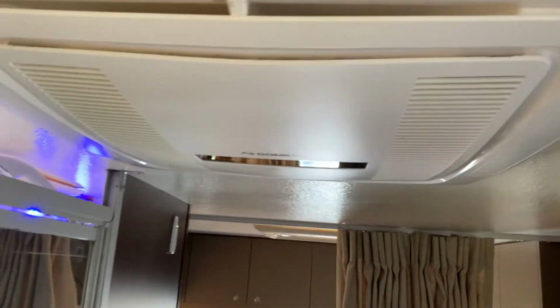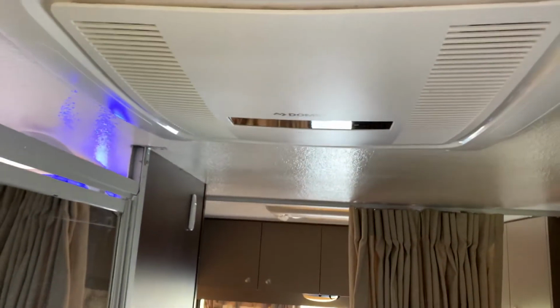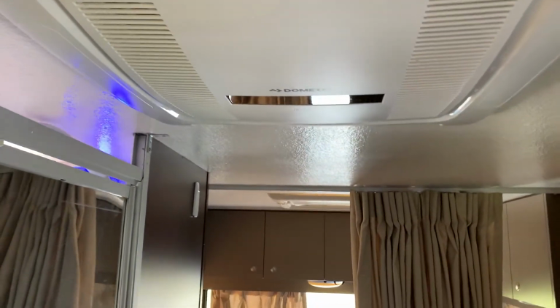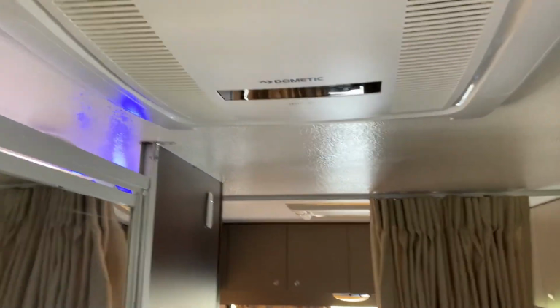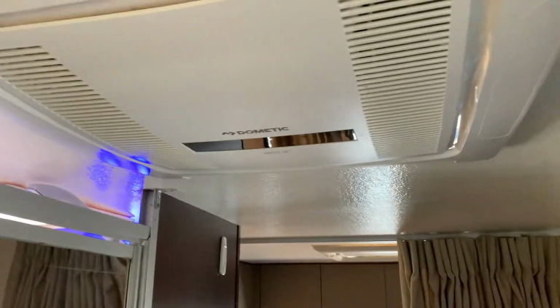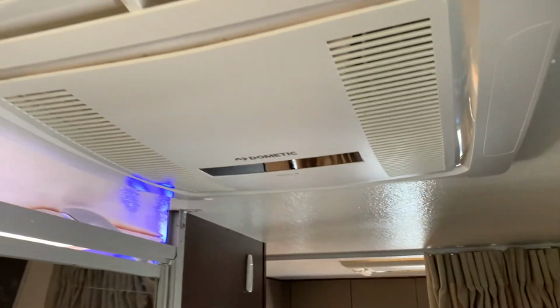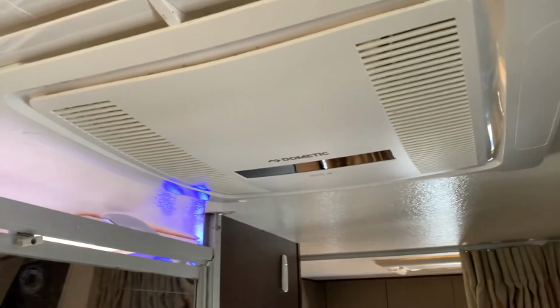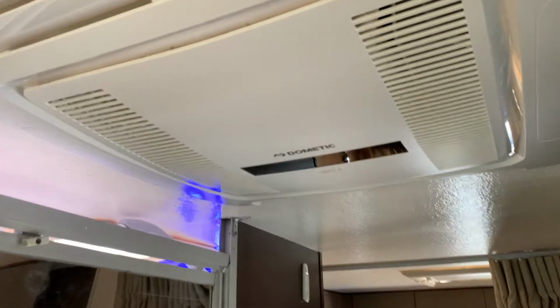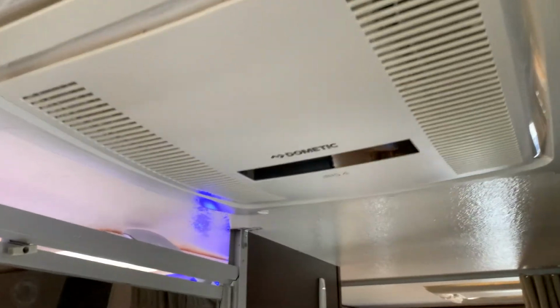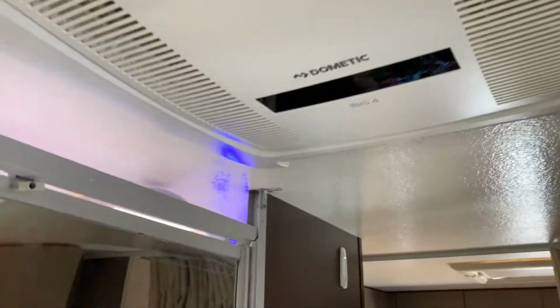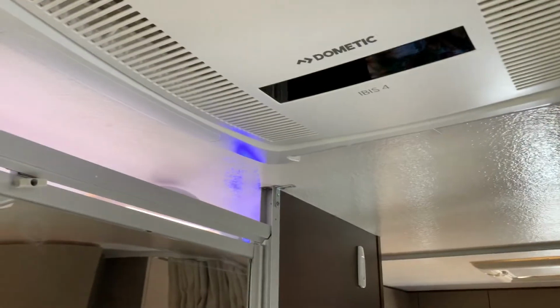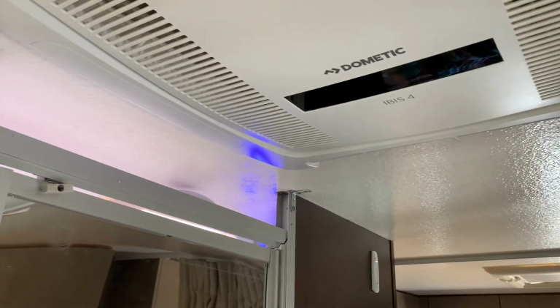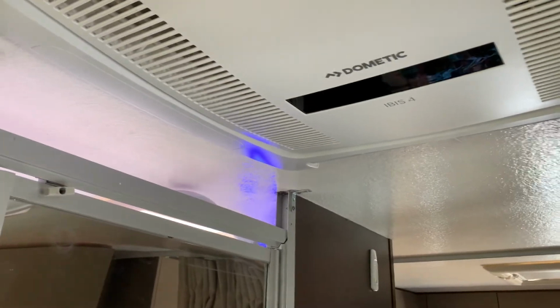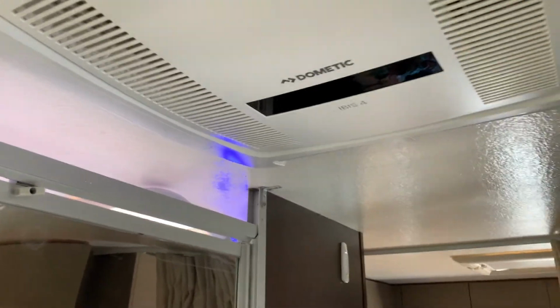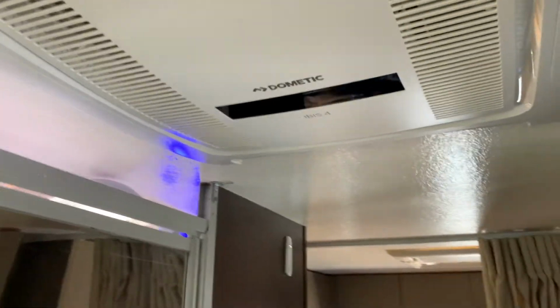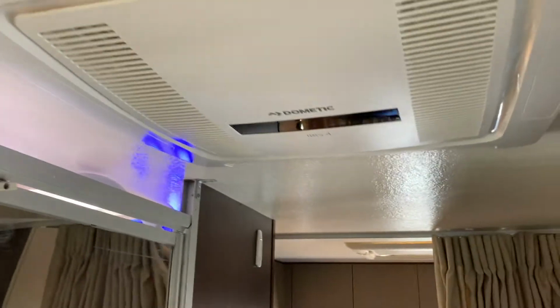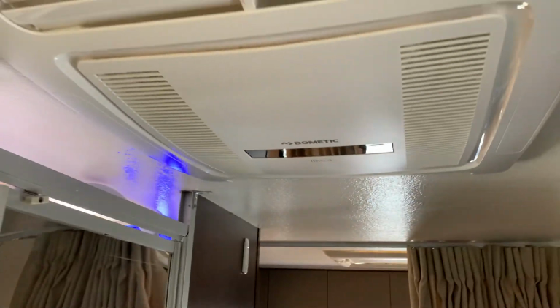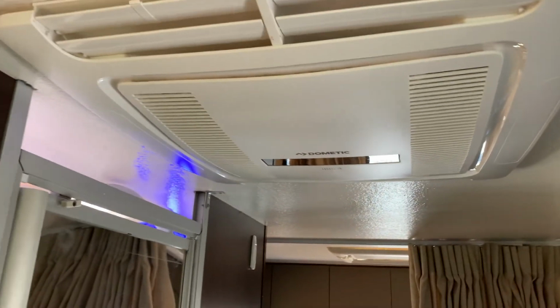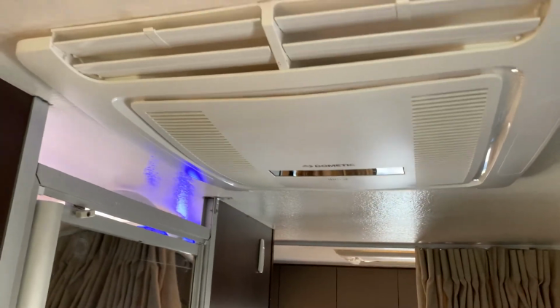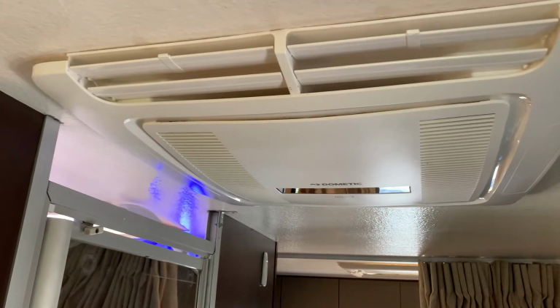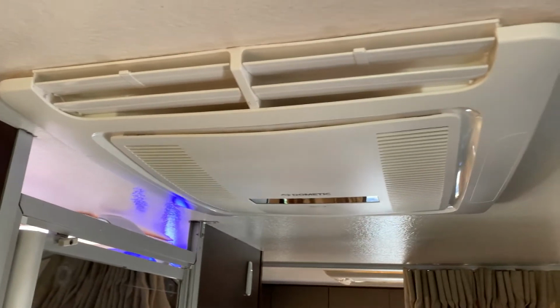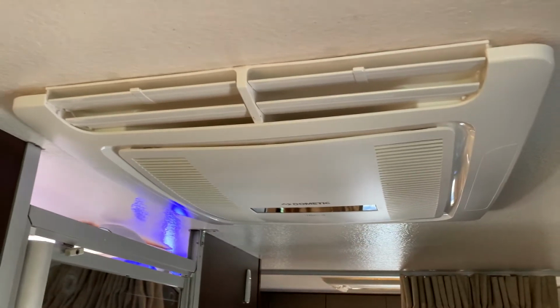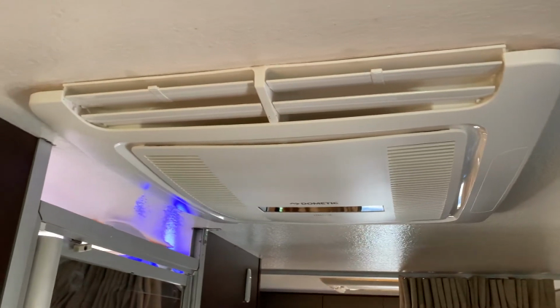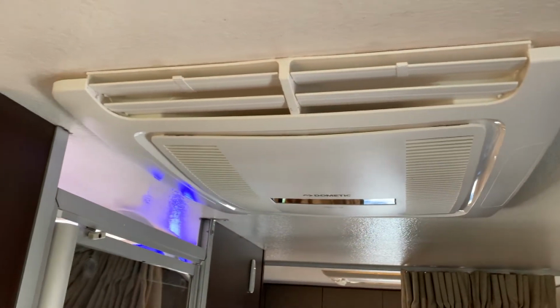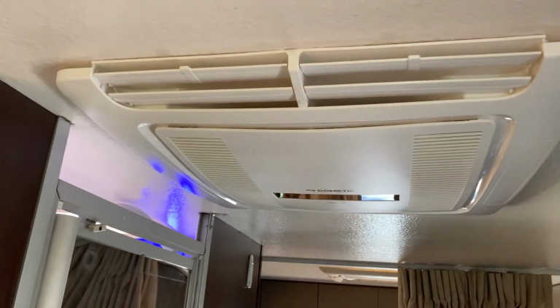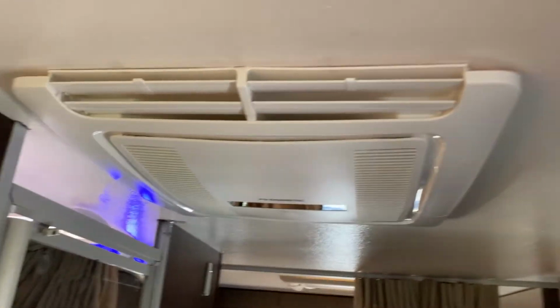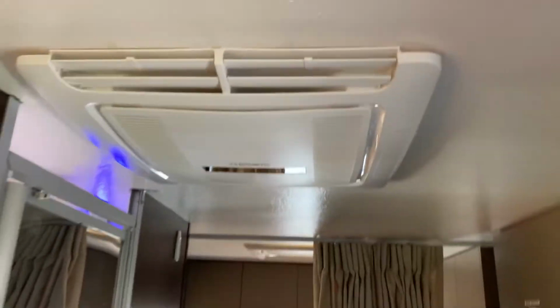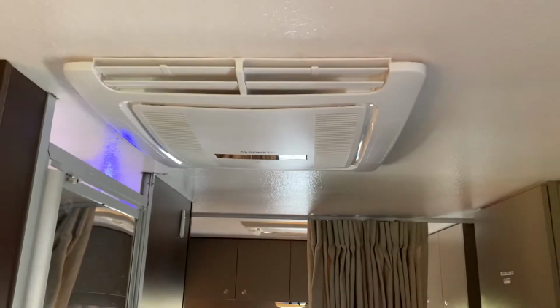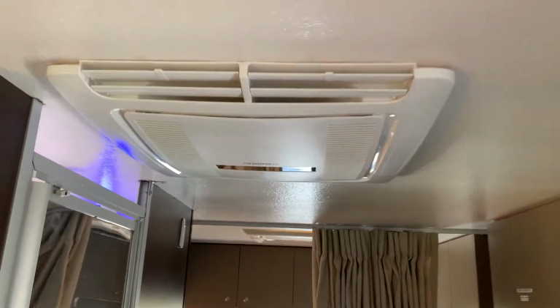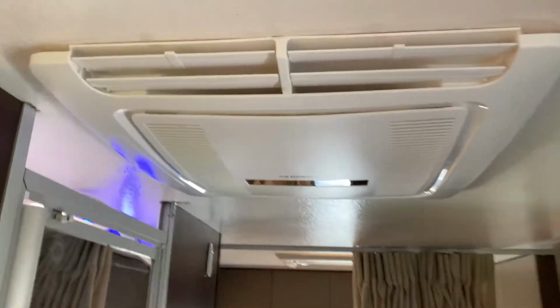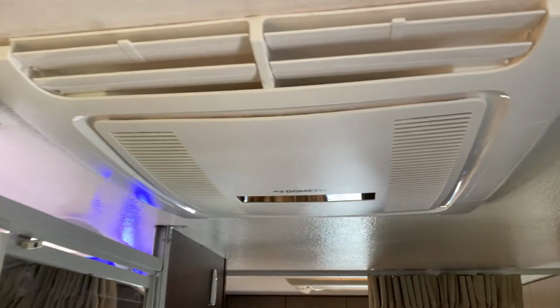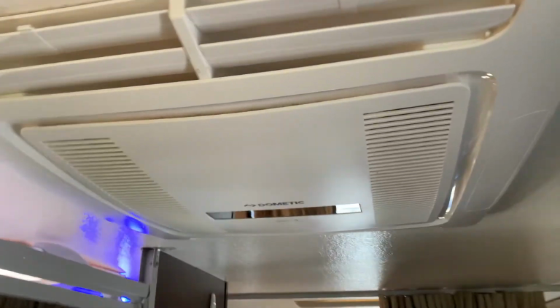A quick video on how to clean the air filters on the Dometic IBIS IV. When we first got the RV, no one mentioned about the air filters, and when I pulled it out it was pretty gross to say the least.